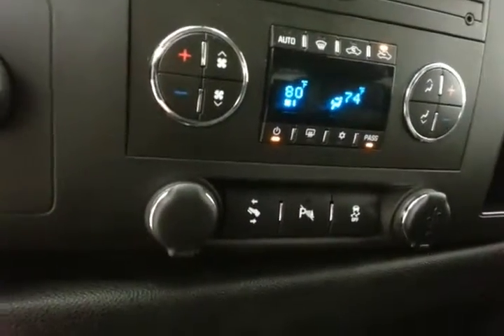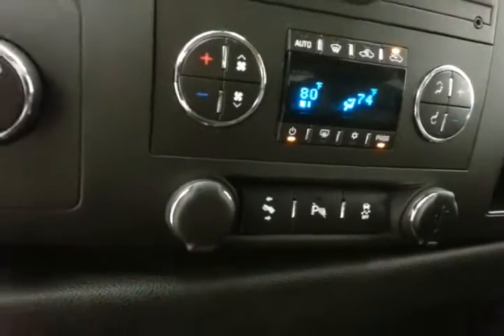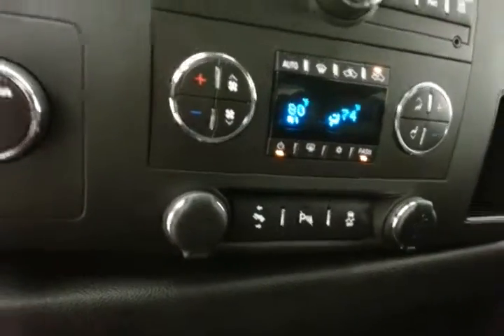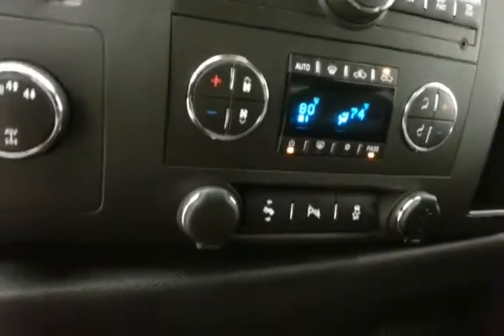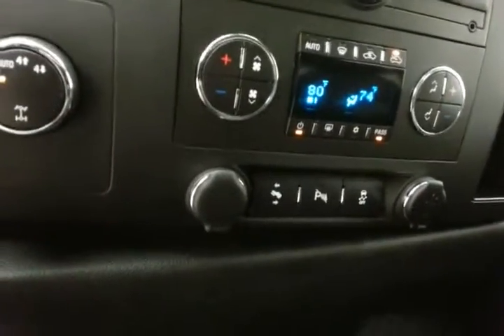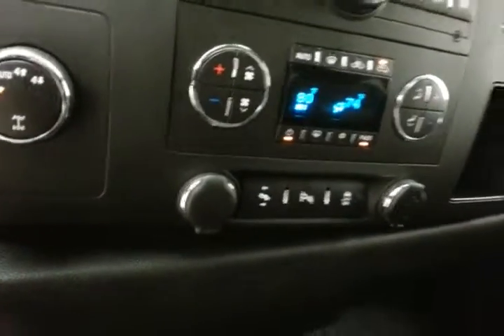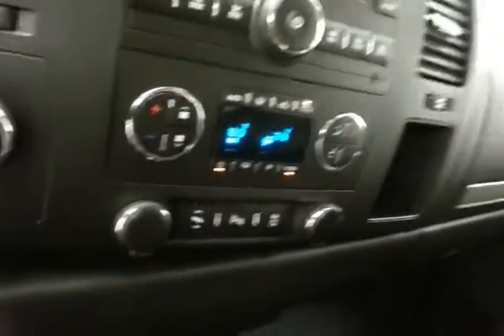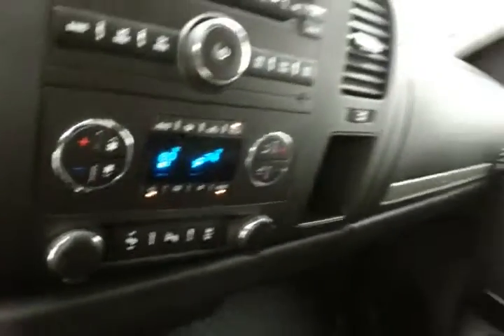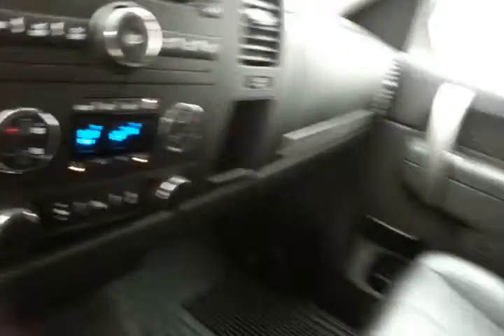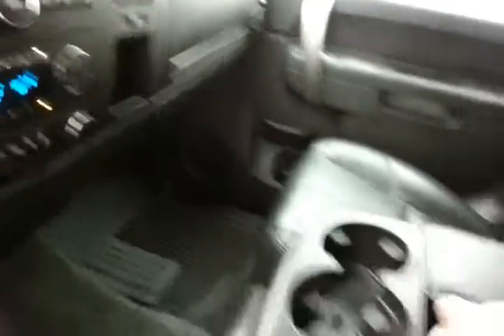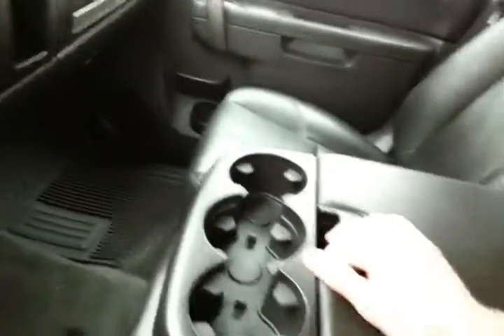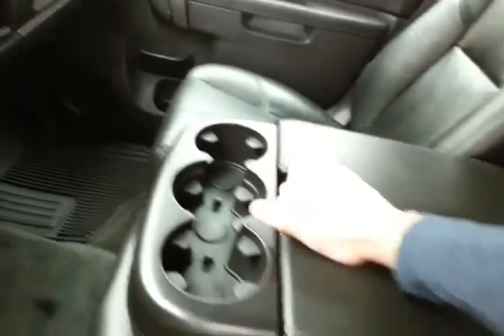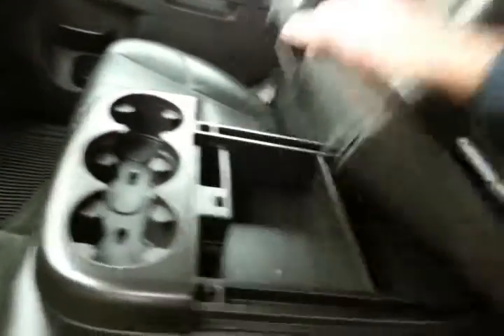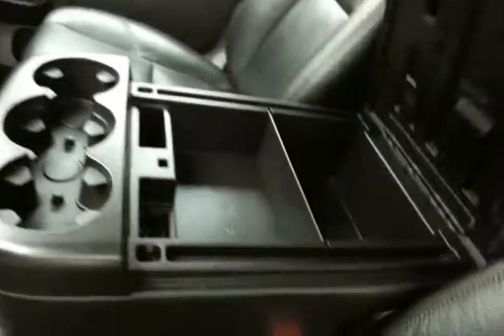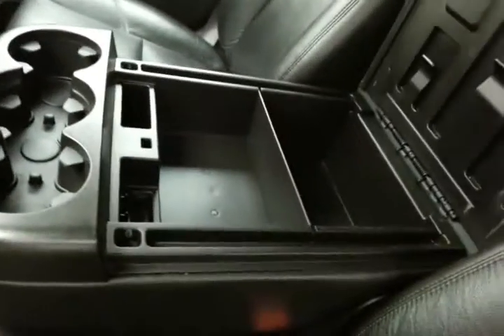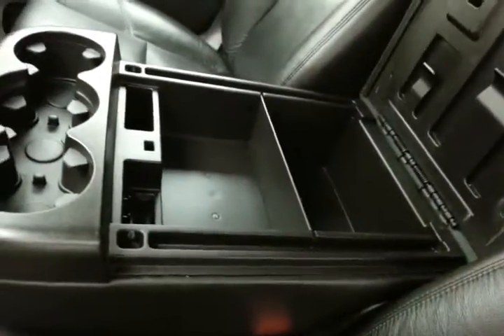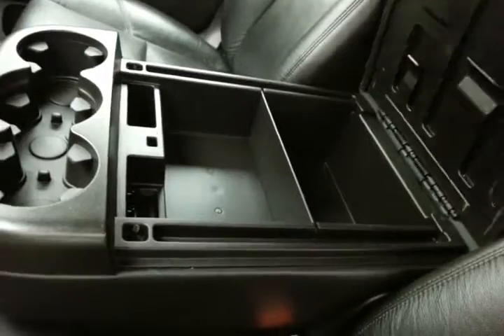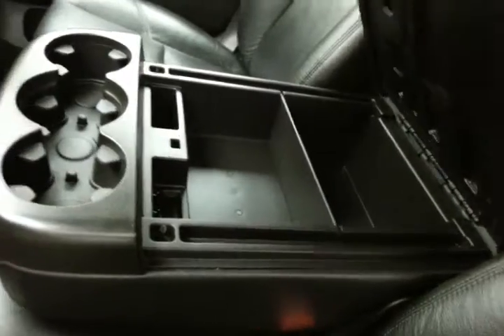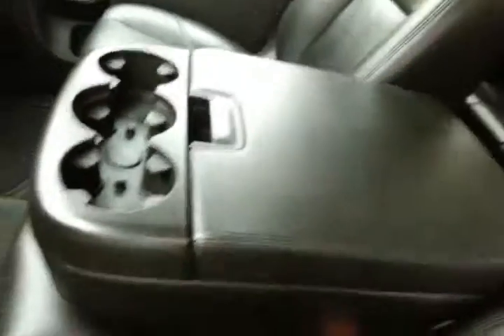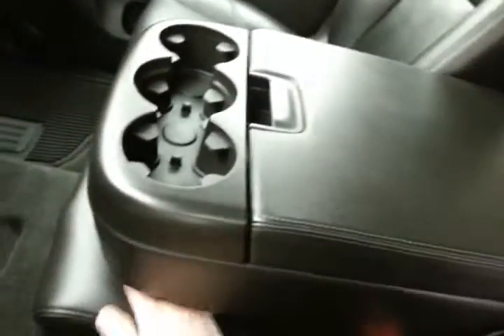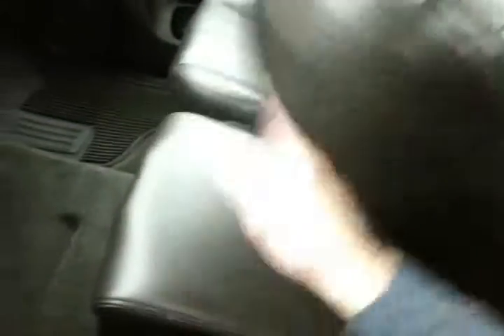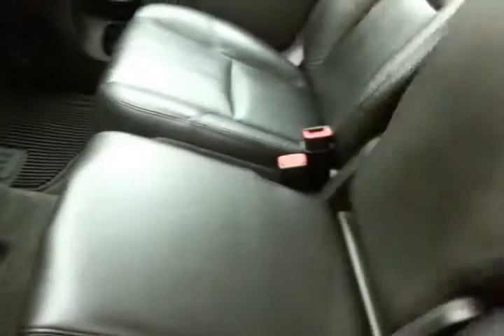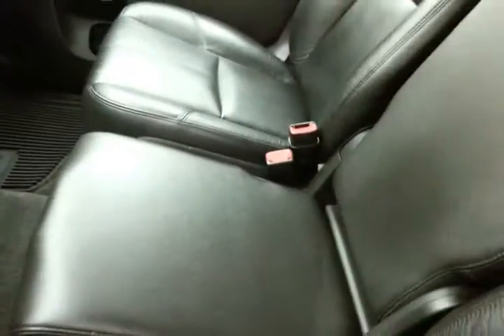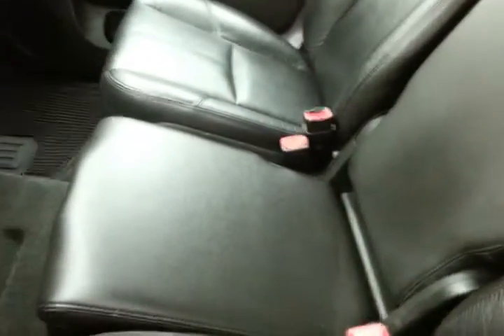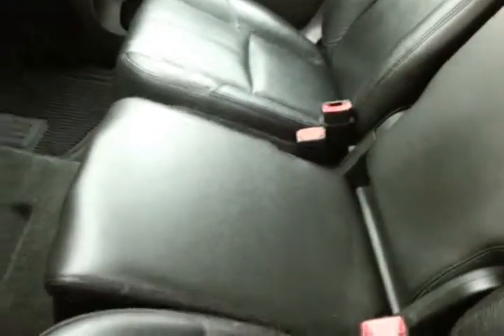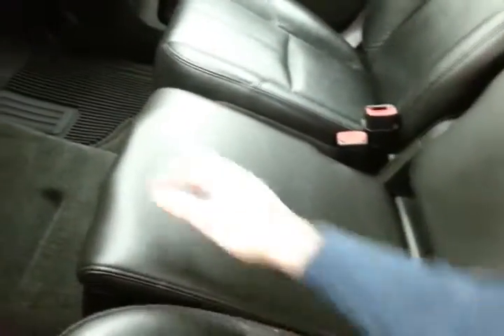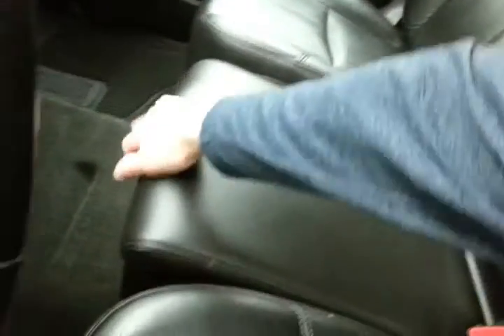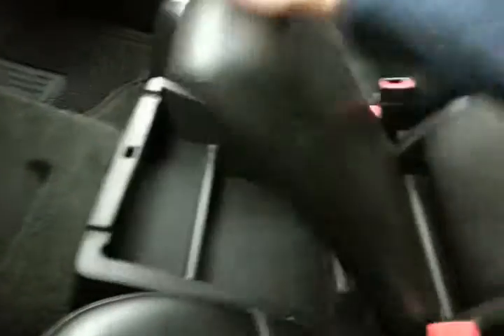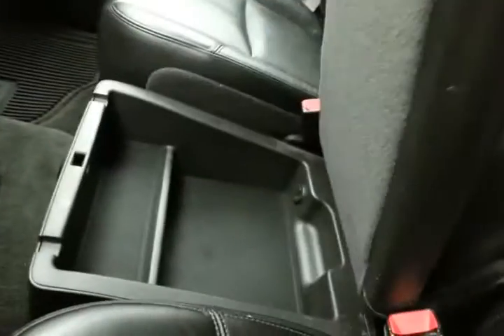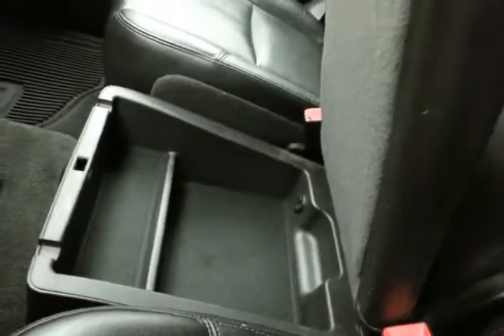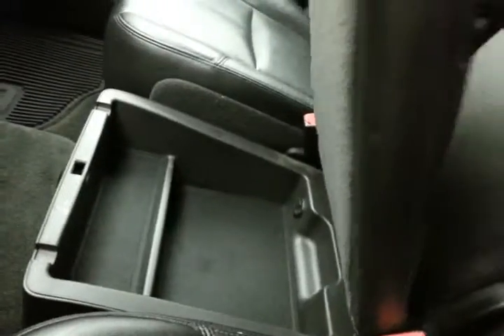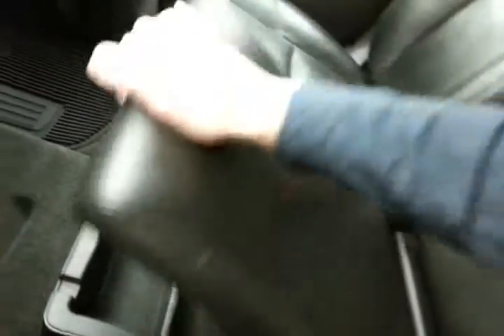Power adjustable pedals, perfect for shorter drivers. Cup holders and storage in the armrest — otherwise up and out of the way for a middle passenger — and additional storage space below.